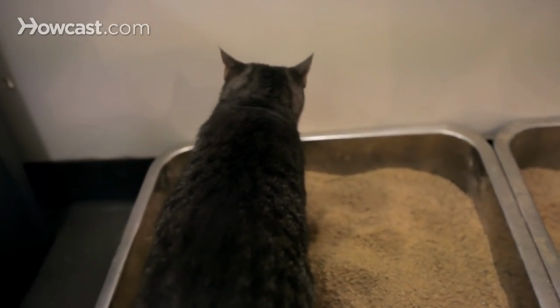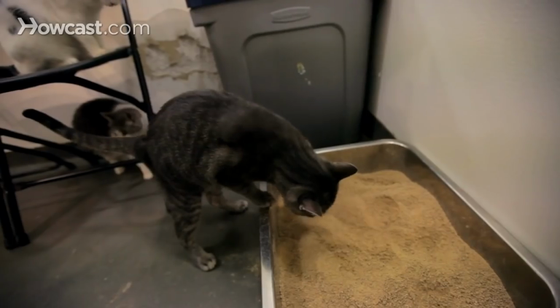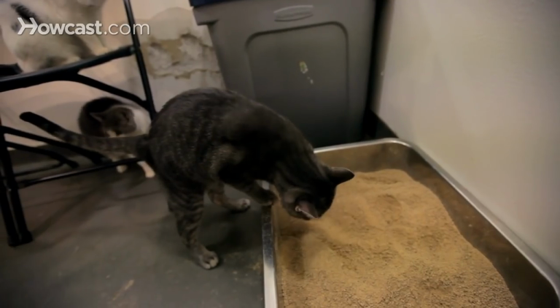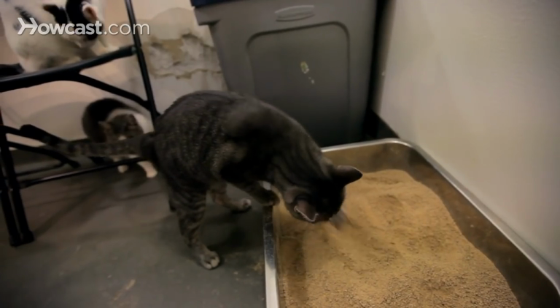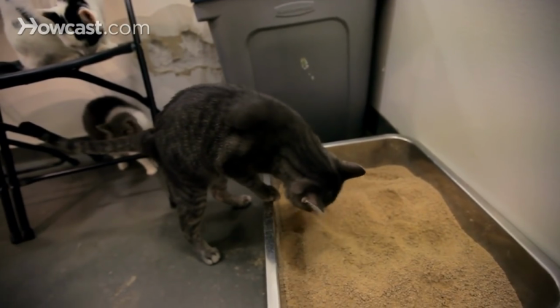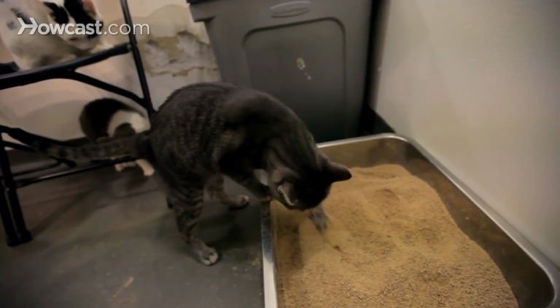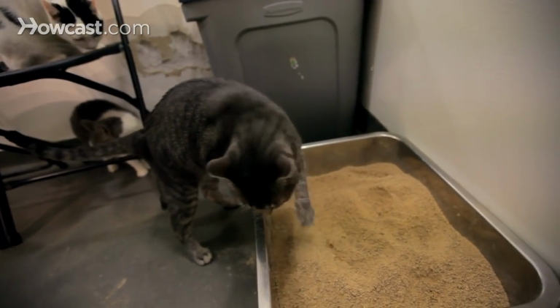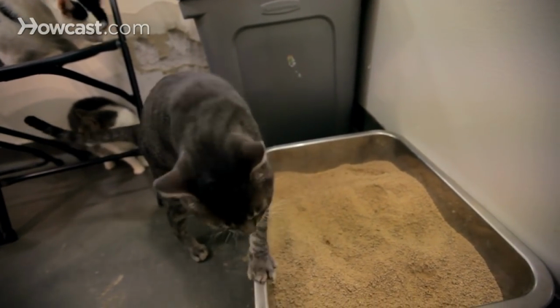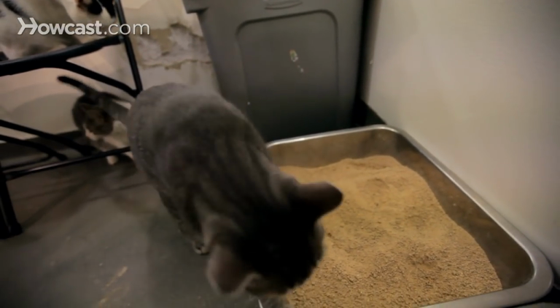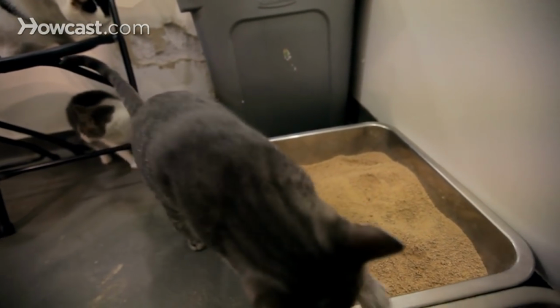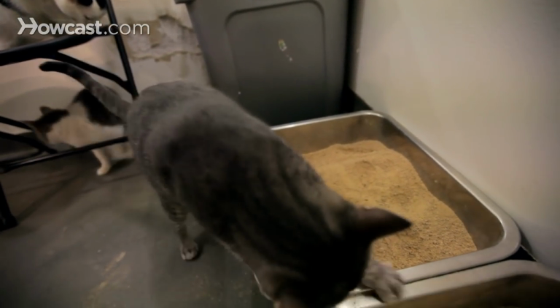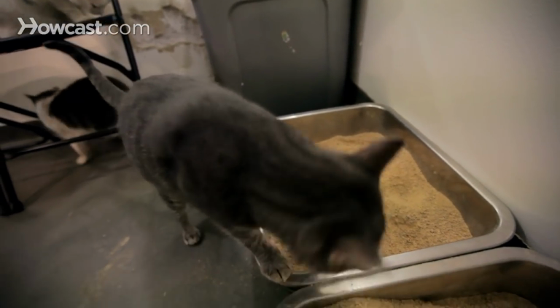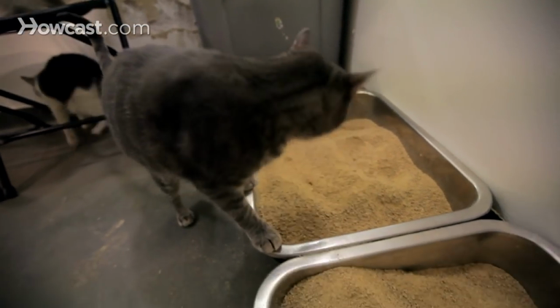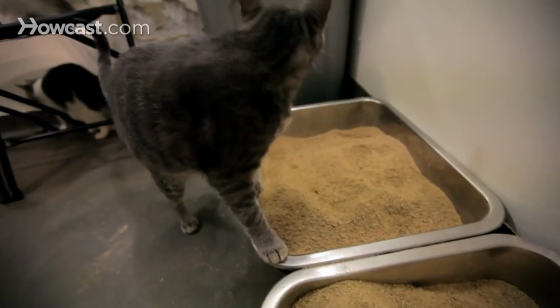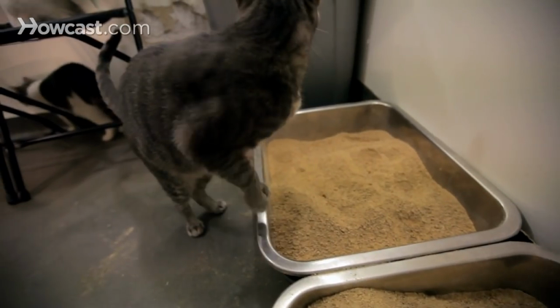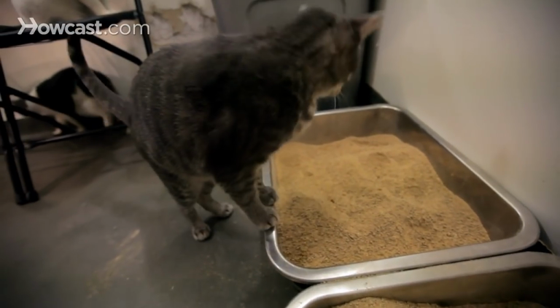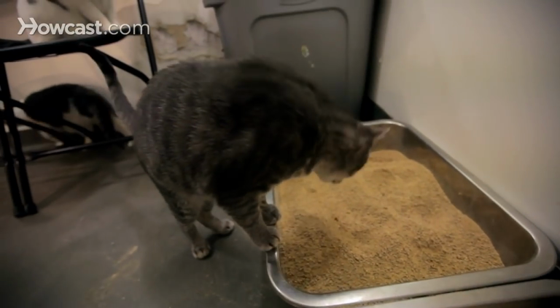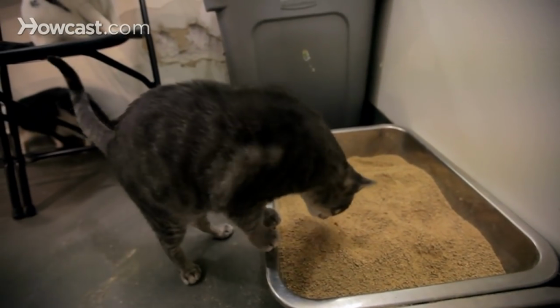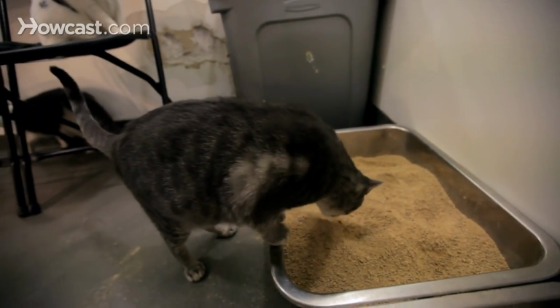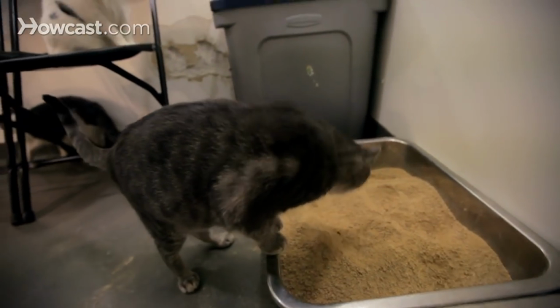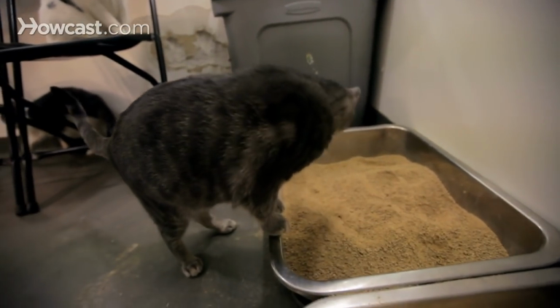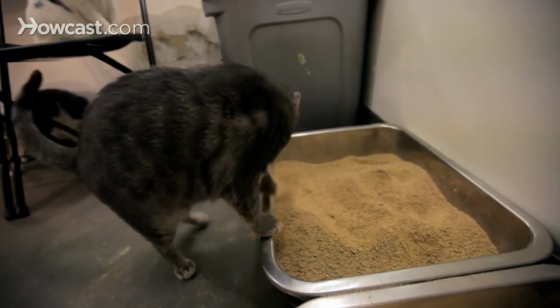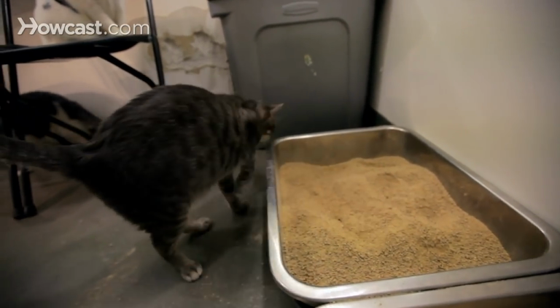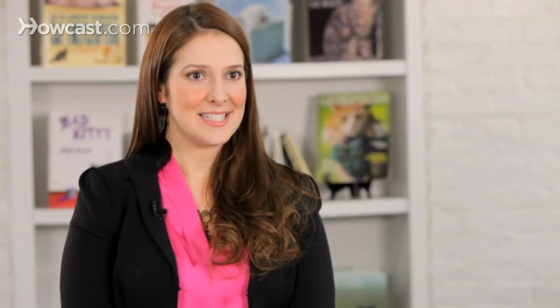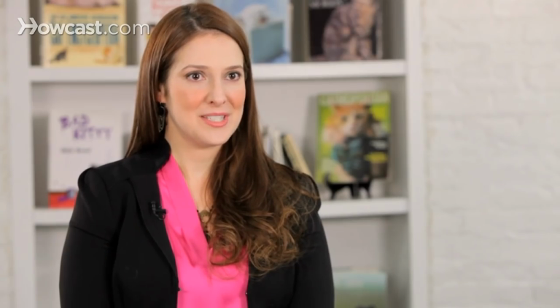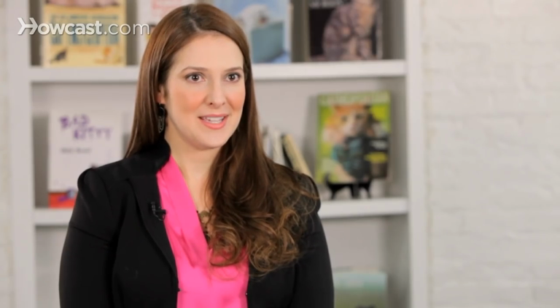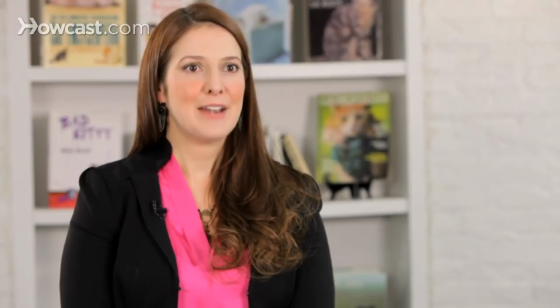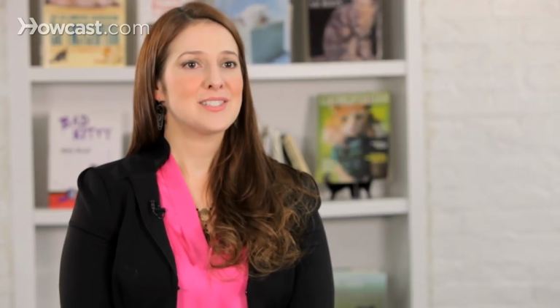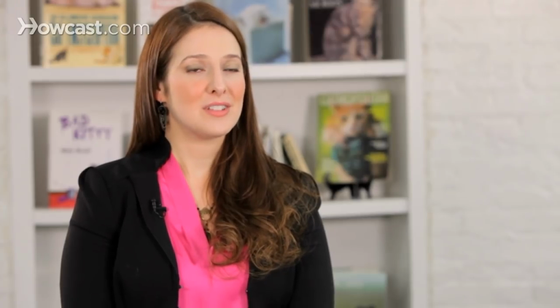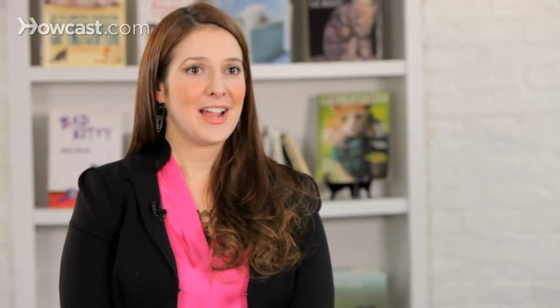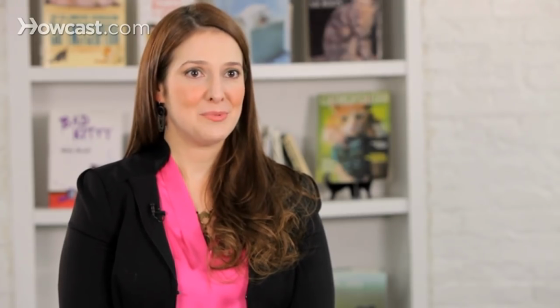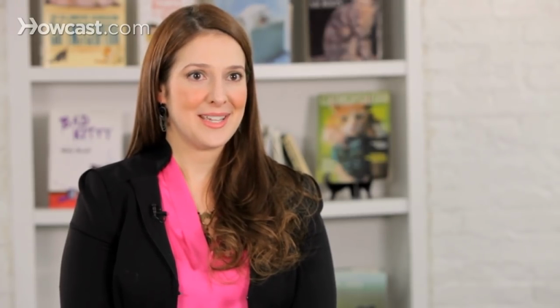Make sure to move any food or water stations away from the litter box. Make sure that the litter box is in a quiet place. Clean the box only with really mild soap and water at least once a week, and replace all of the litter at least once a week.